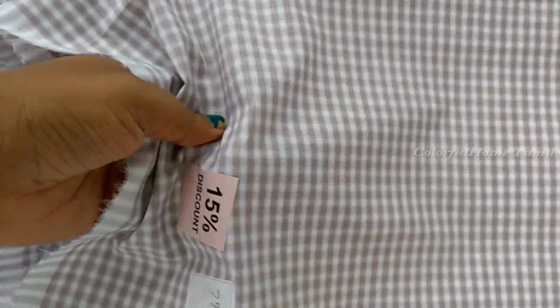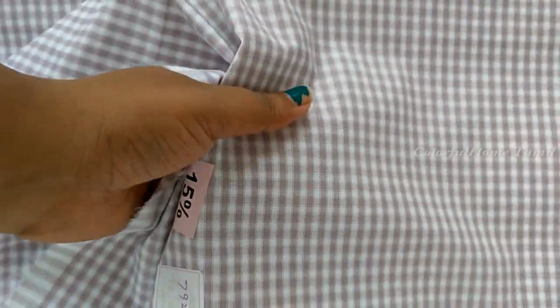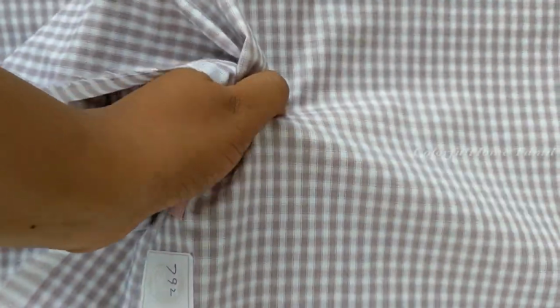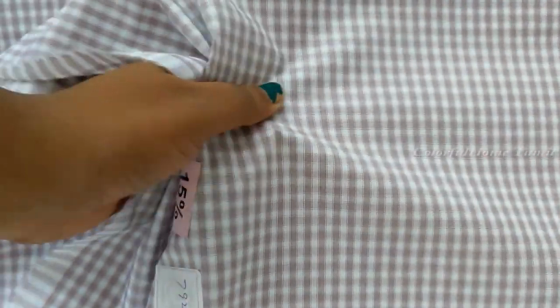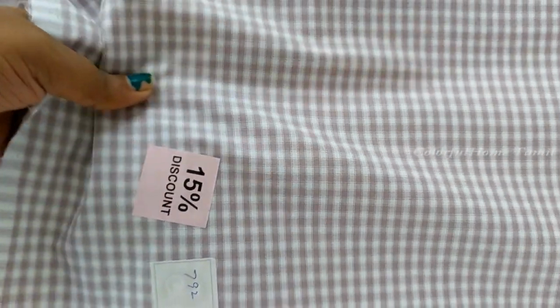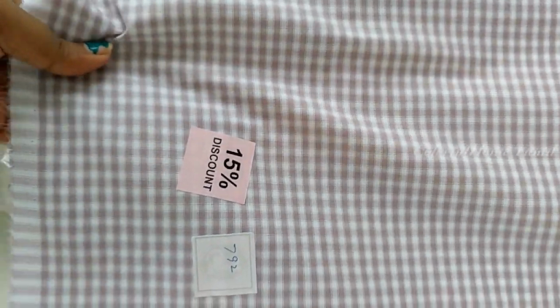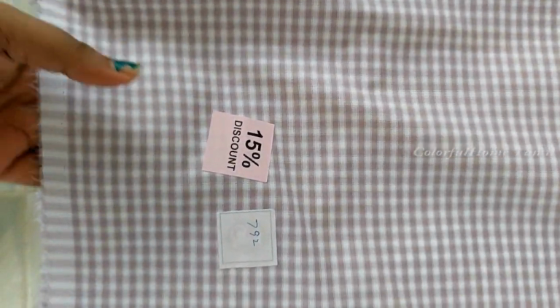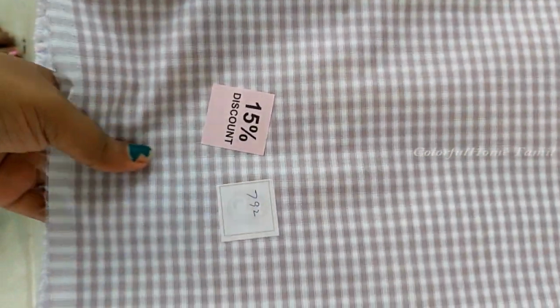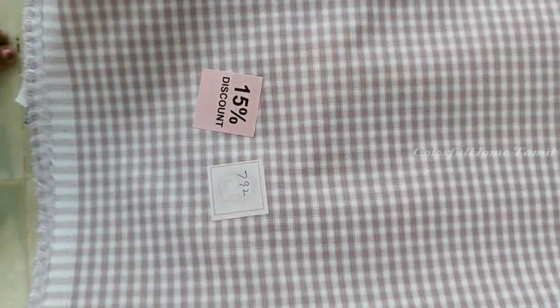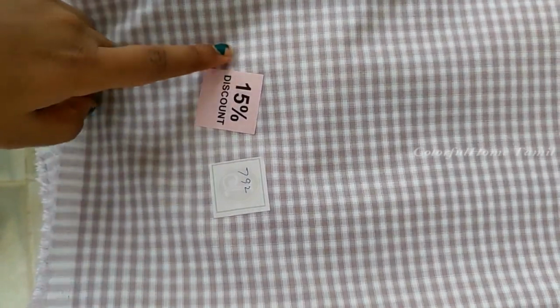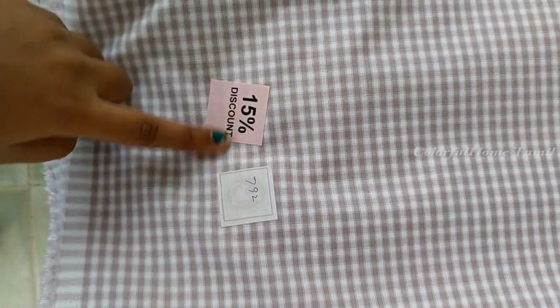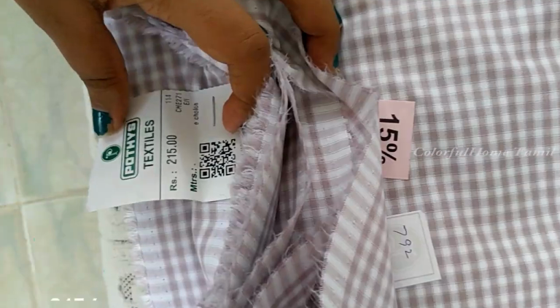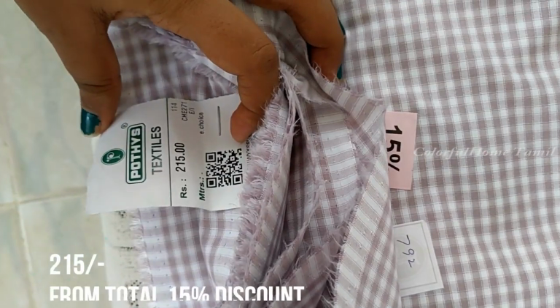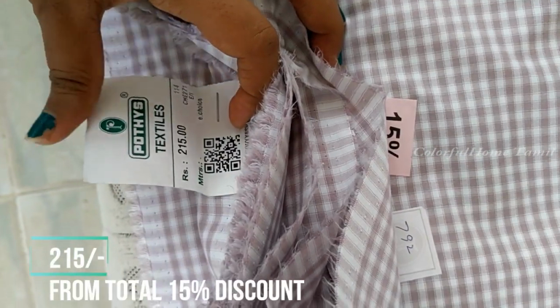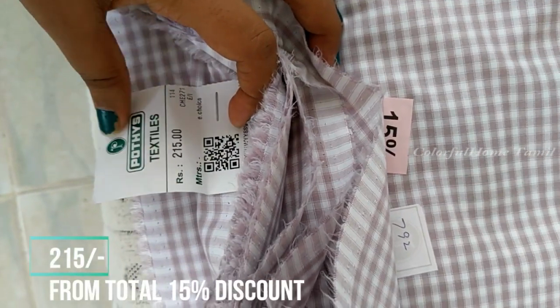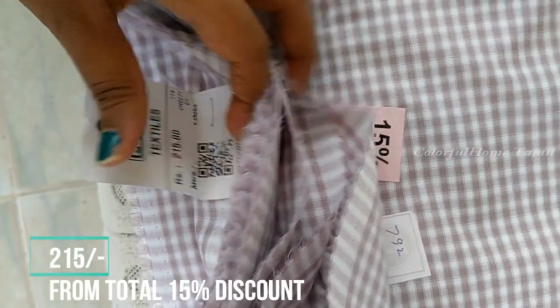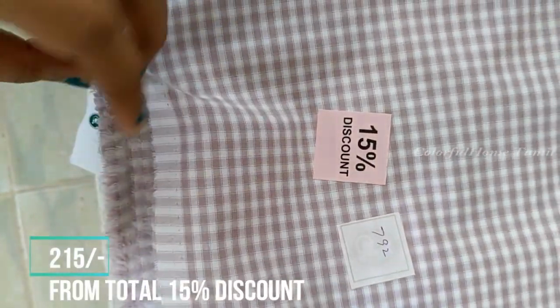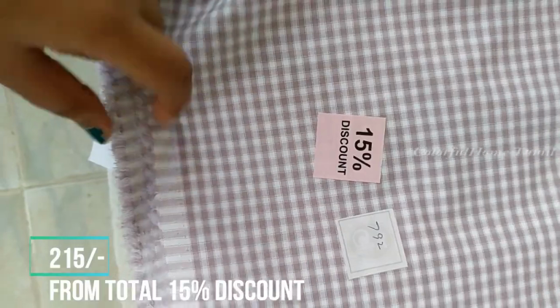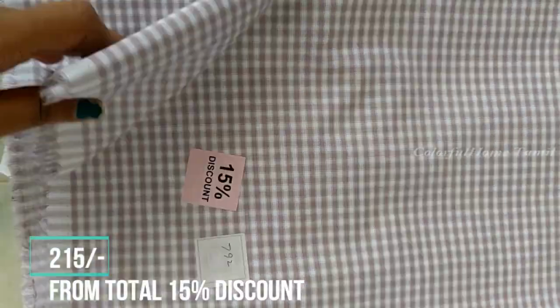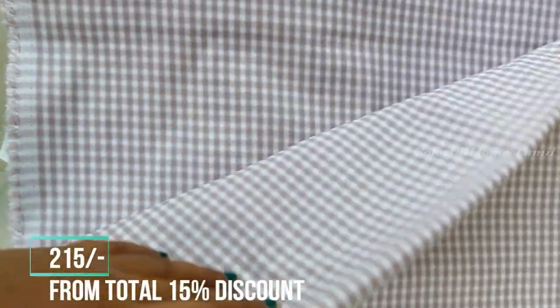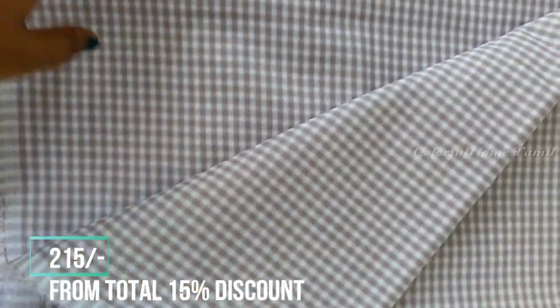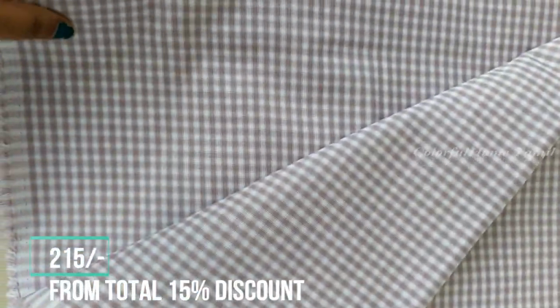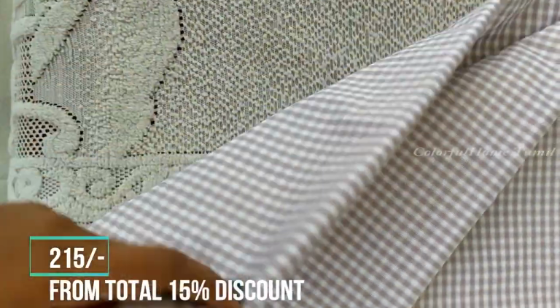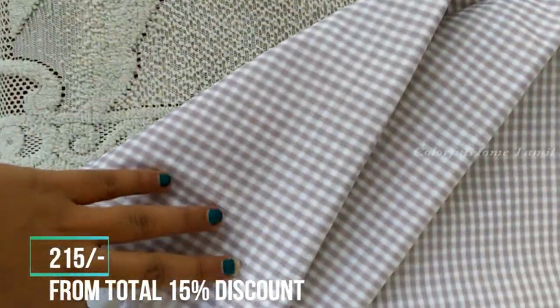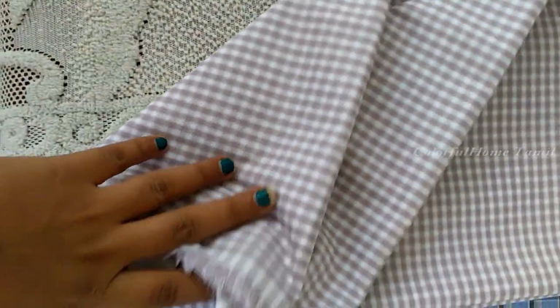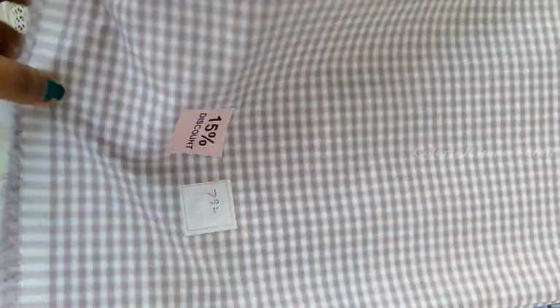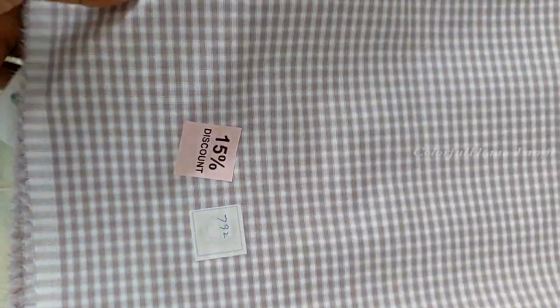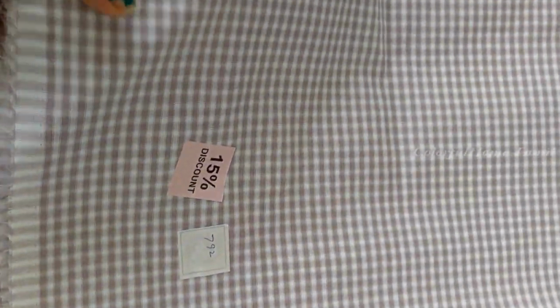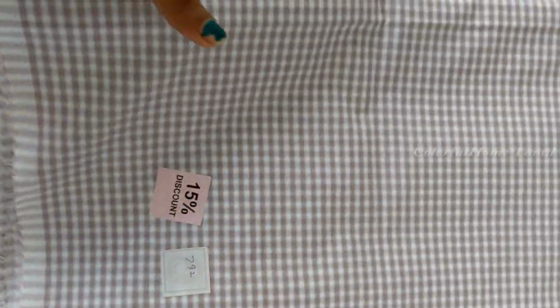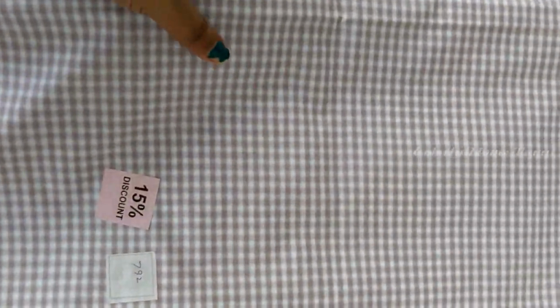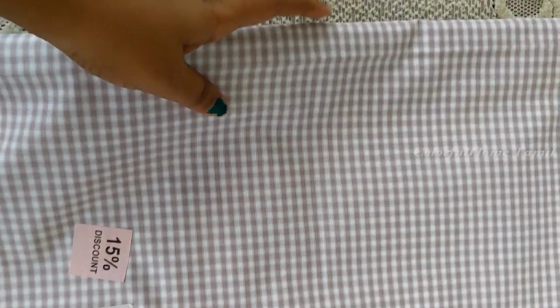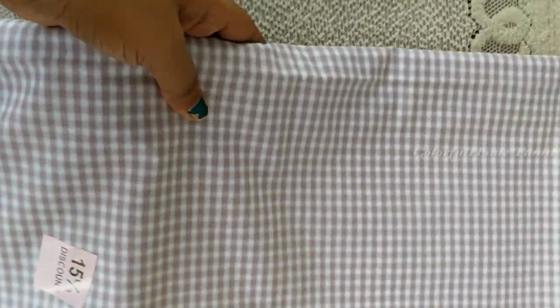You can see this material is a light brown color. You can see this price is $250. You can see it is very soft and smooth.